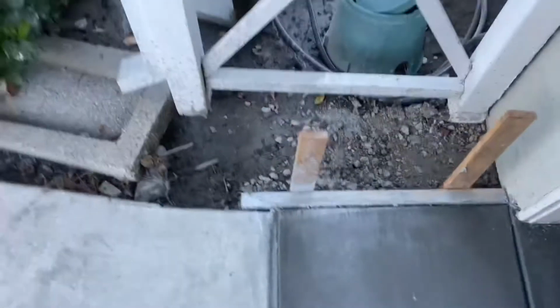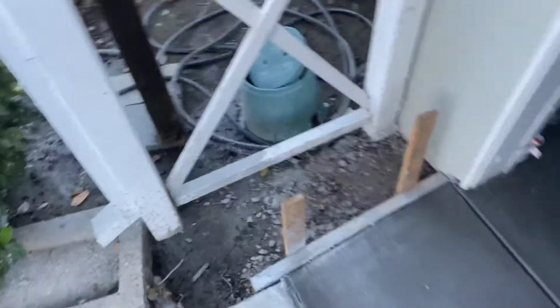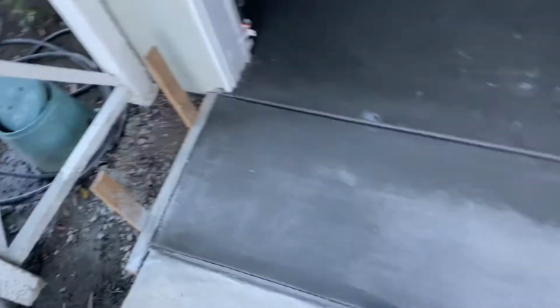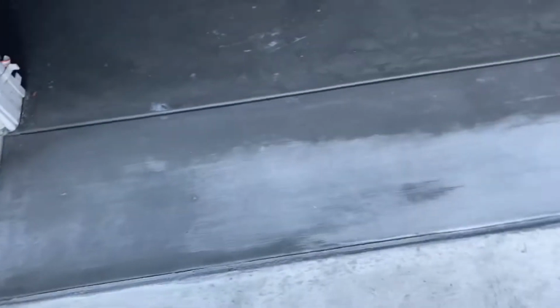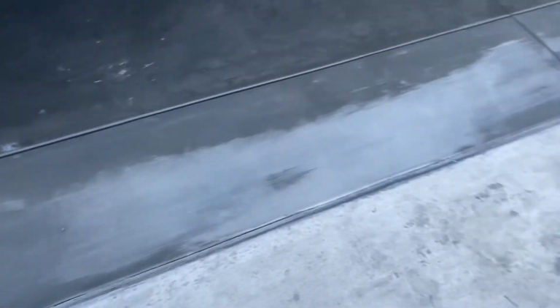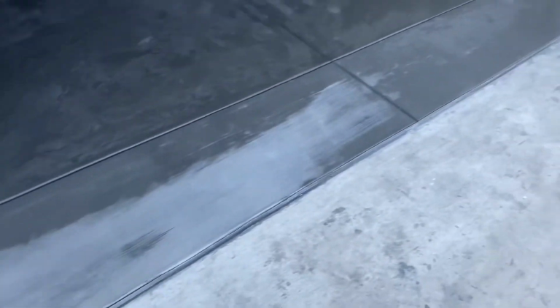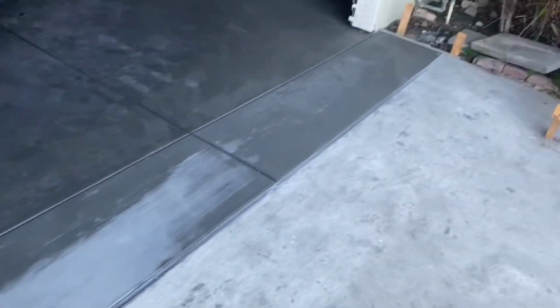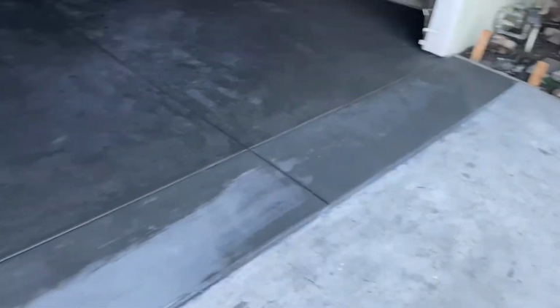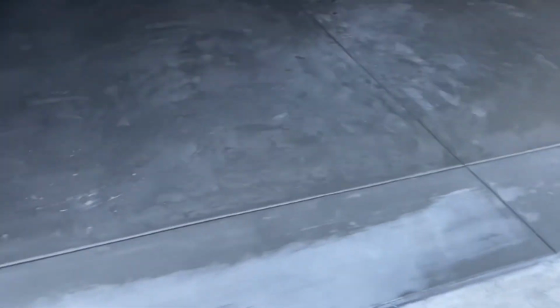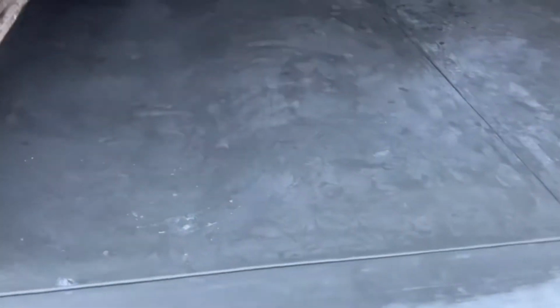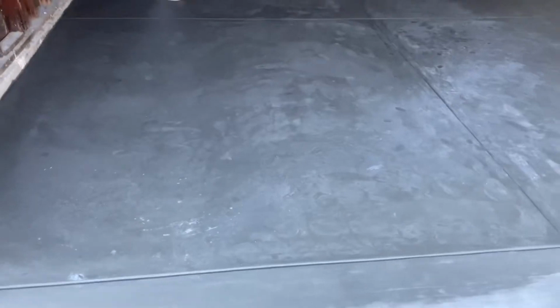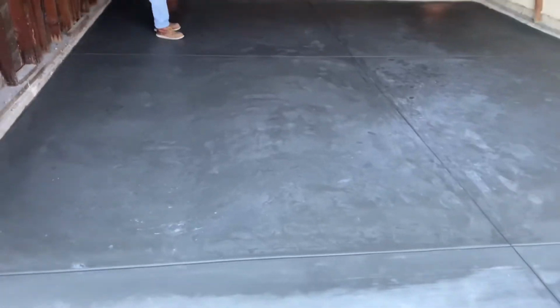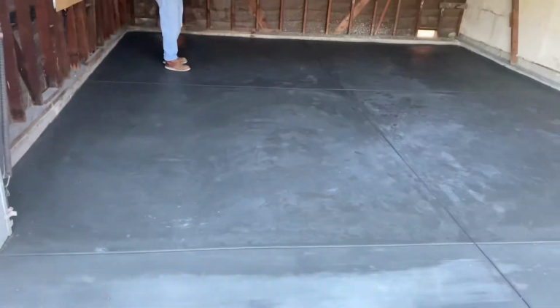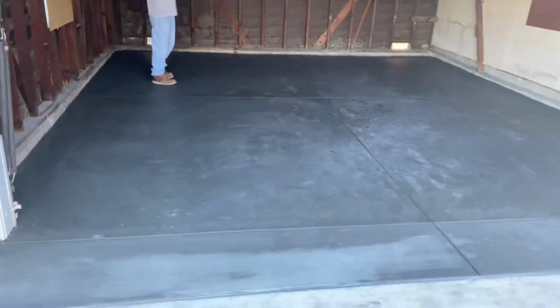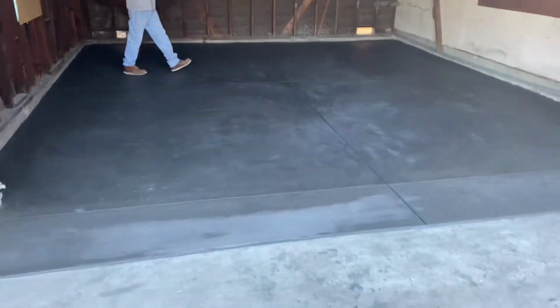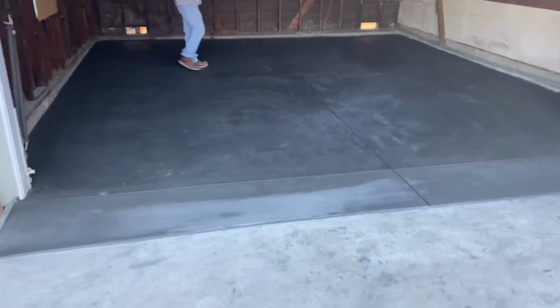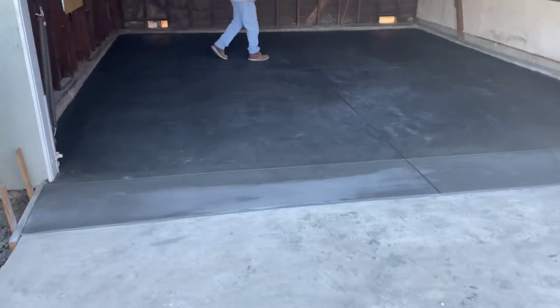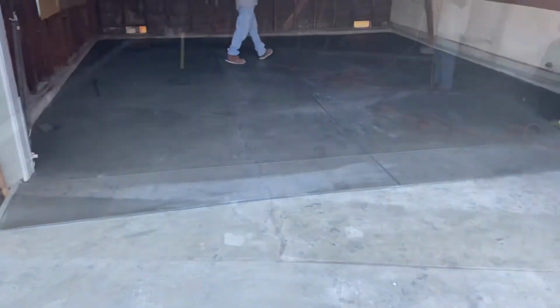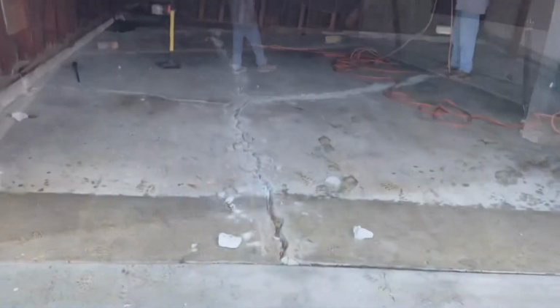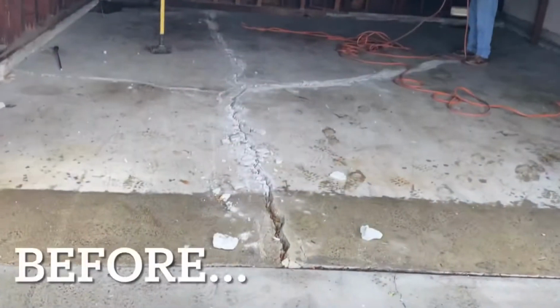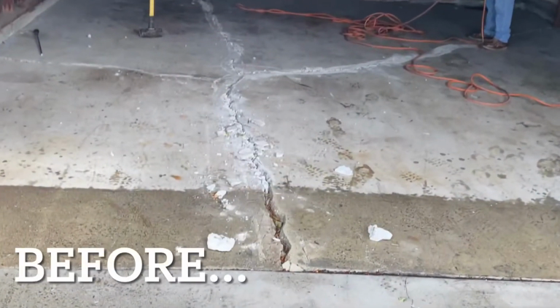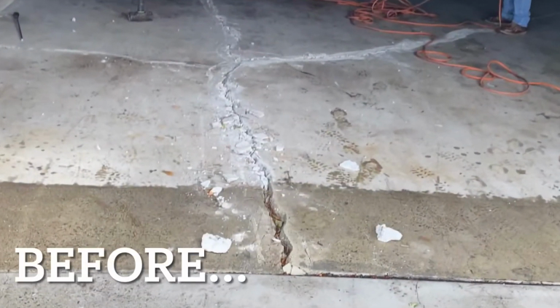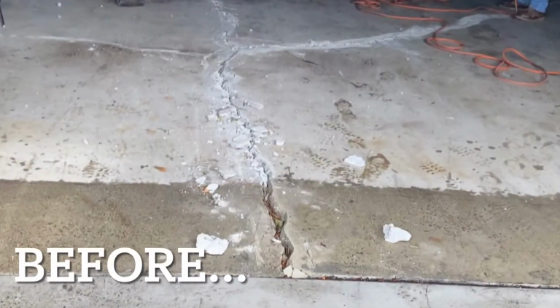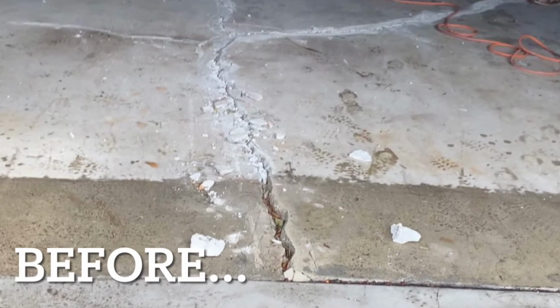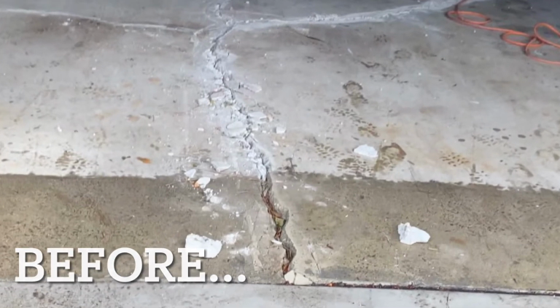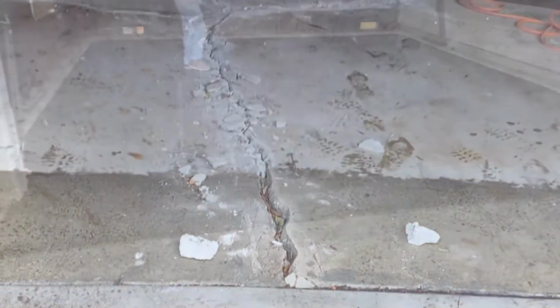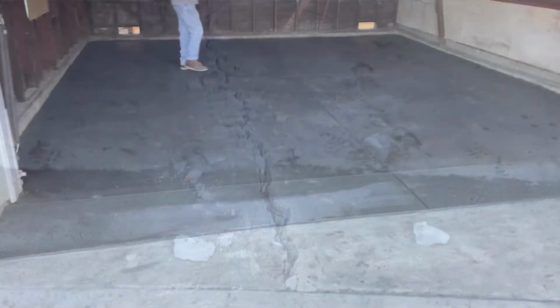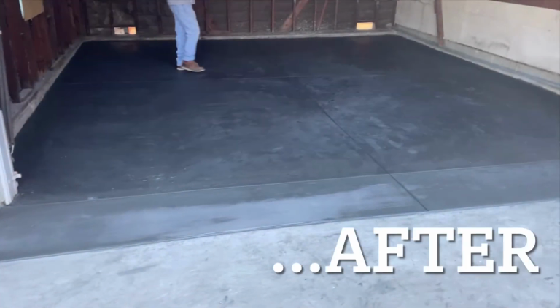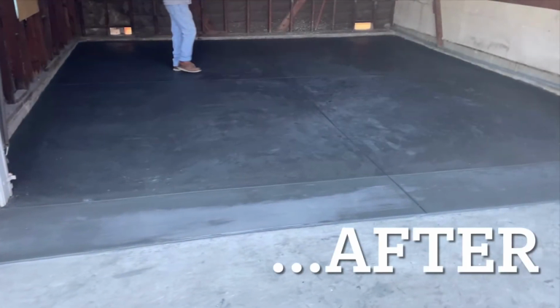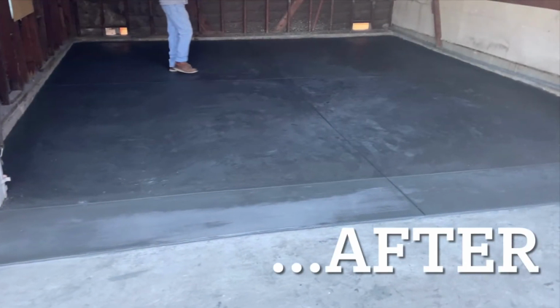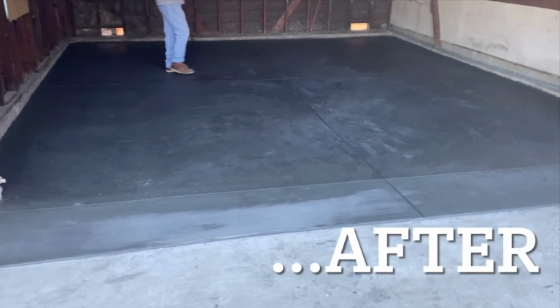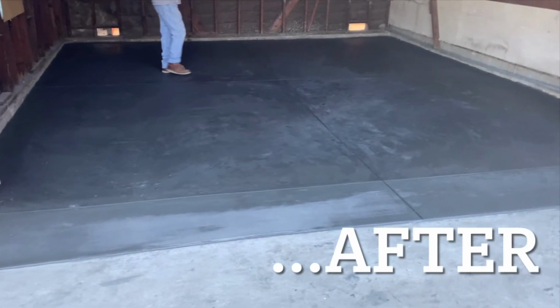We broomed up the outside — just the part that showed on the driveway. There it is: a very beautiful, nice garage floor to replace that cracked one. Thank you for watching.